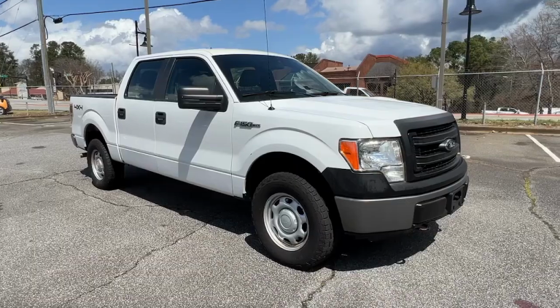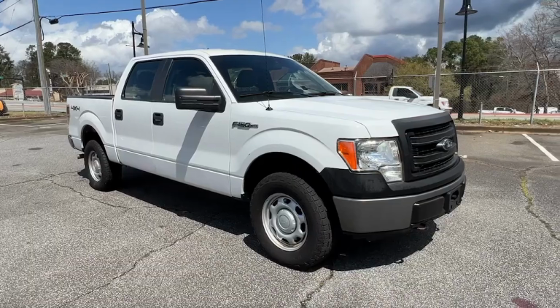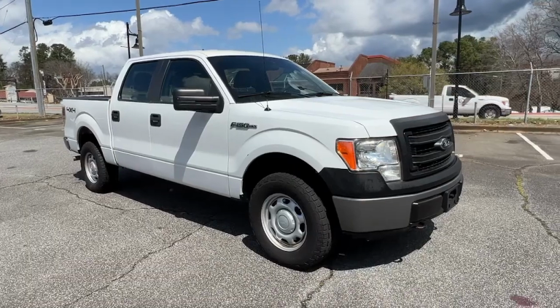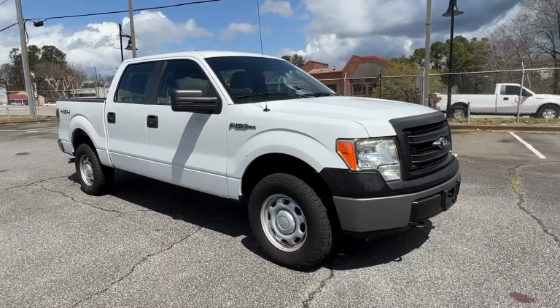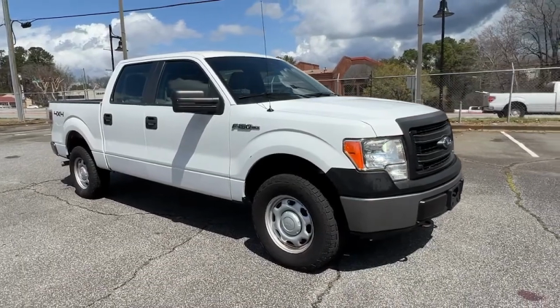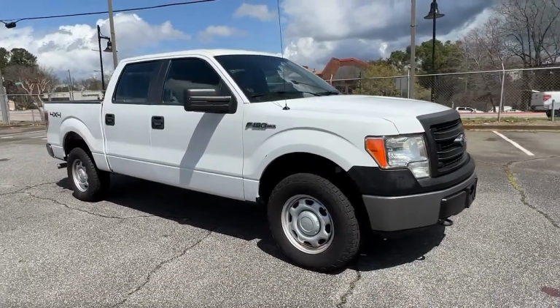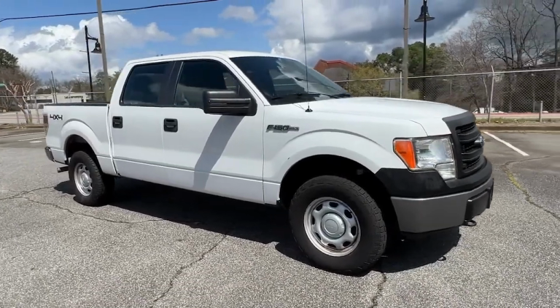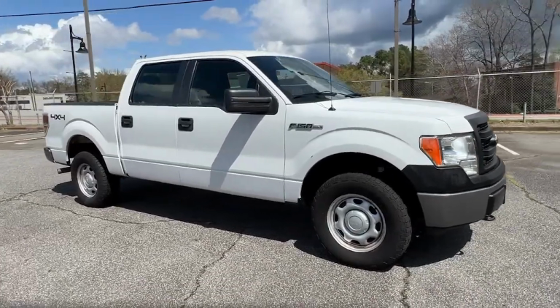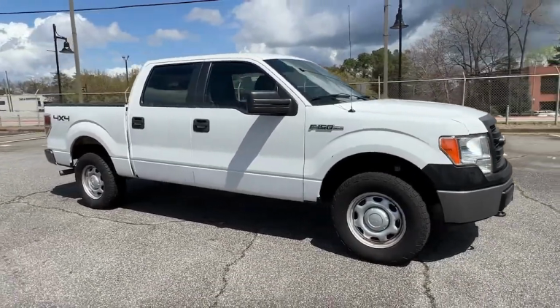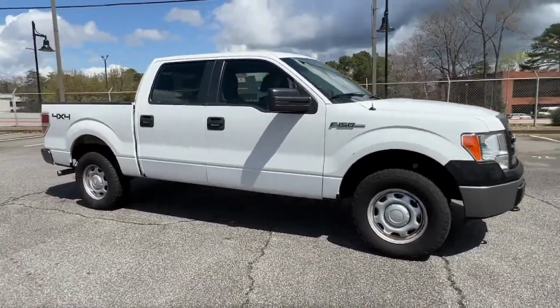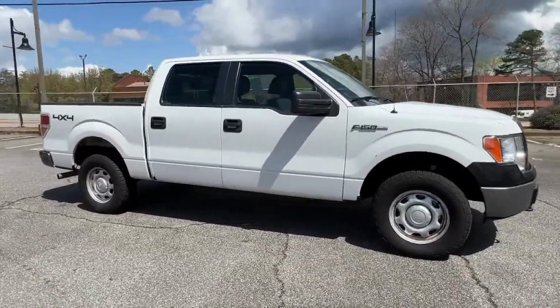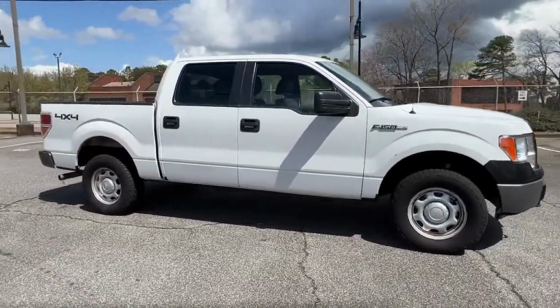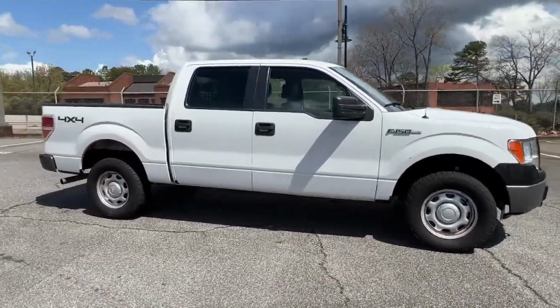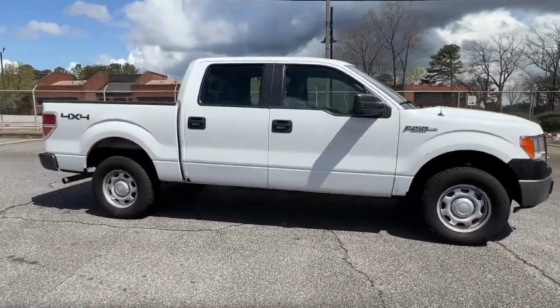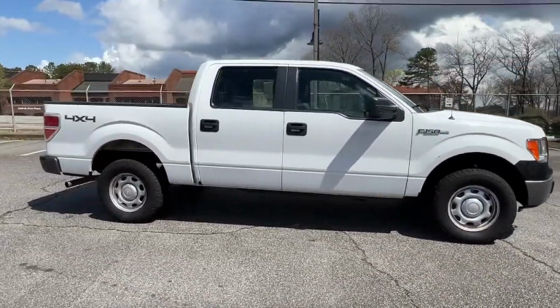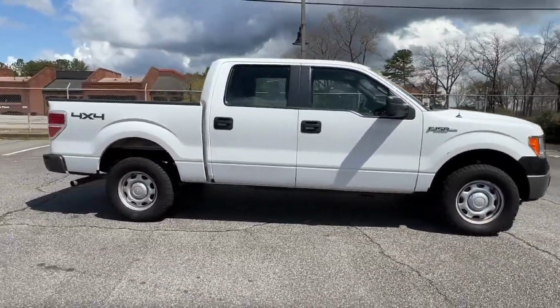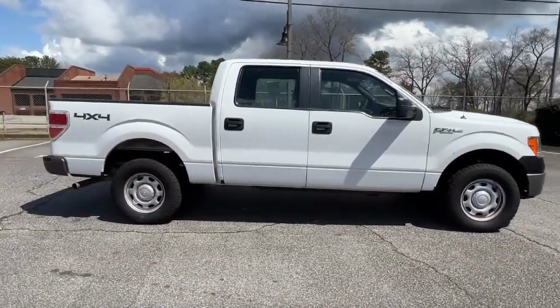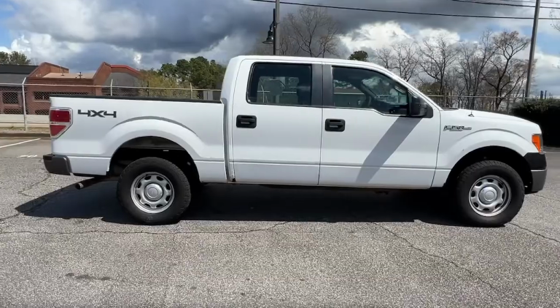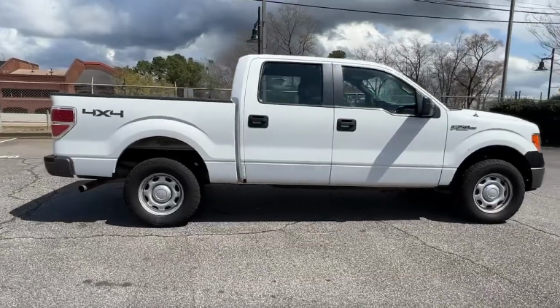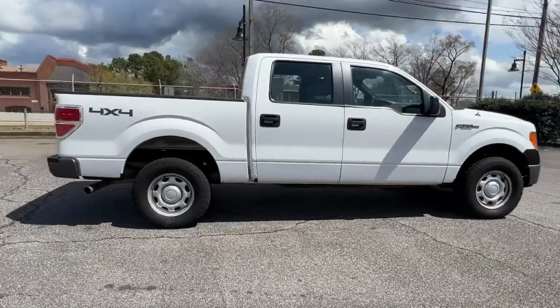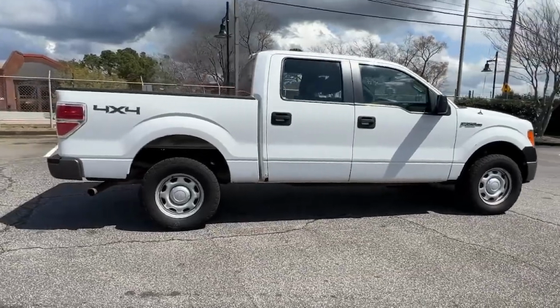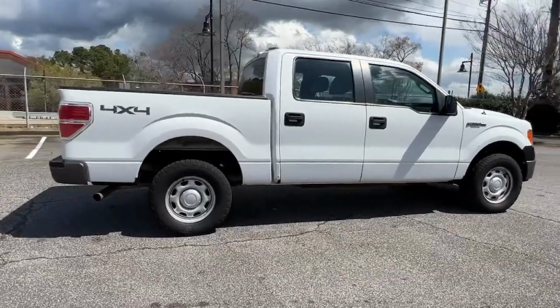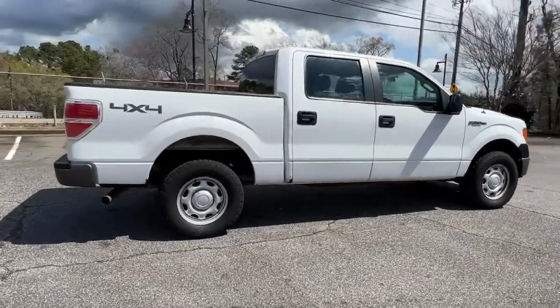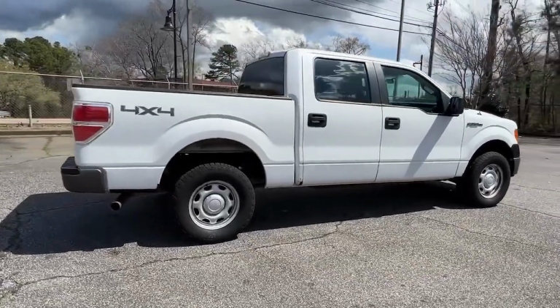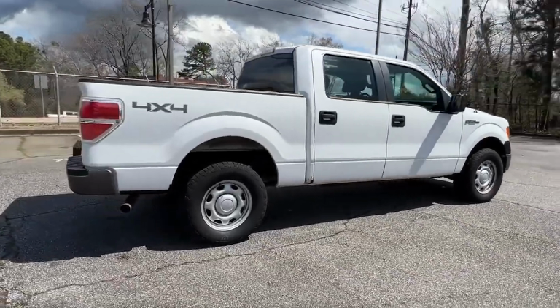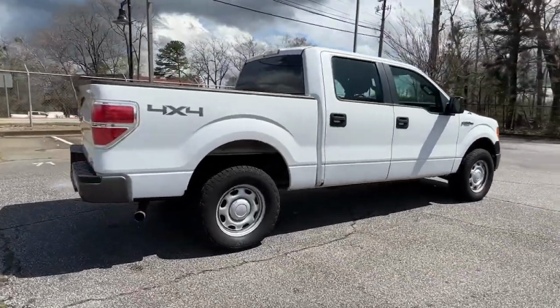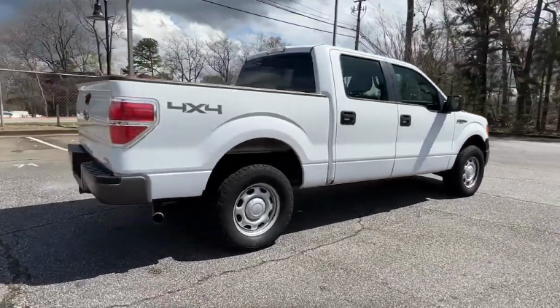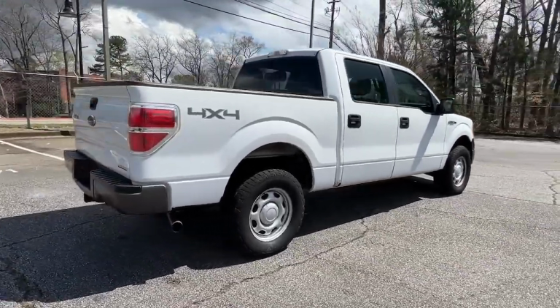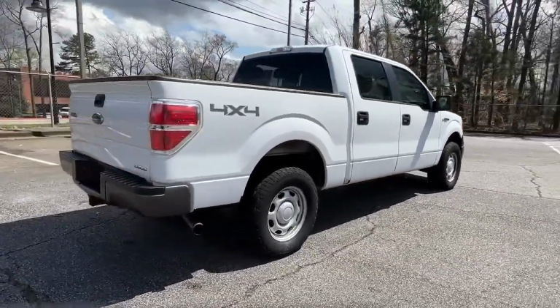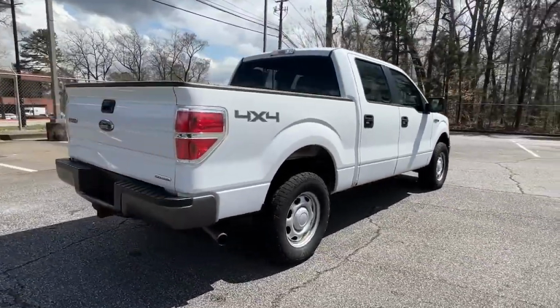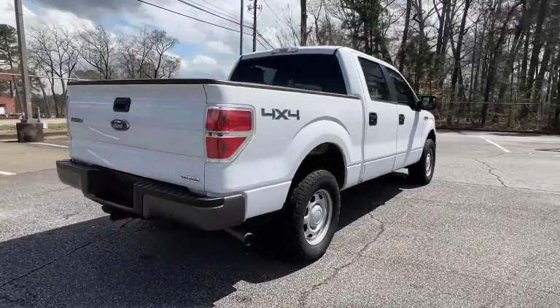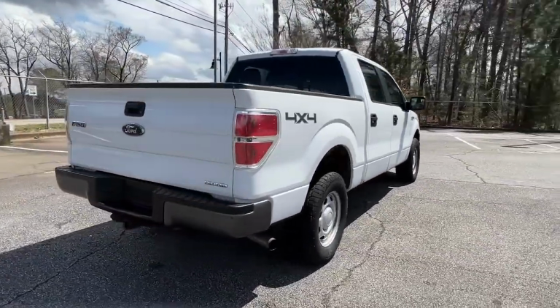Hop into the 2014 Ford F-150. This vehicle still has fewer than 45,000 miles on the clock, so it won't last long.